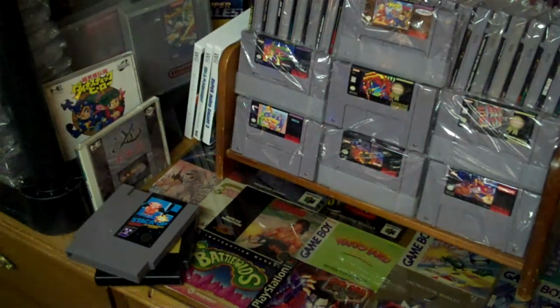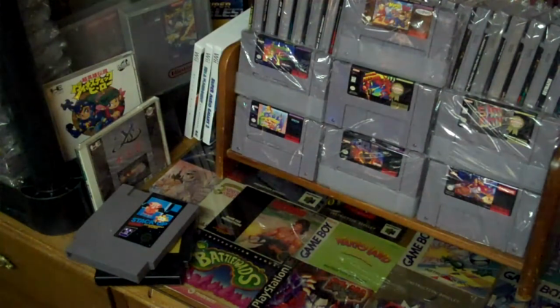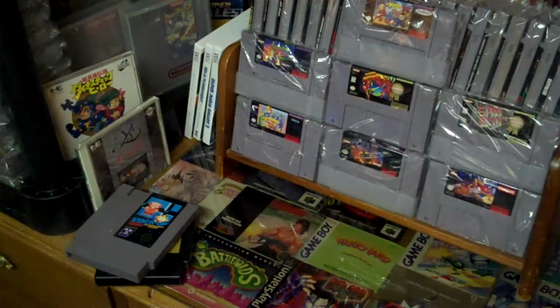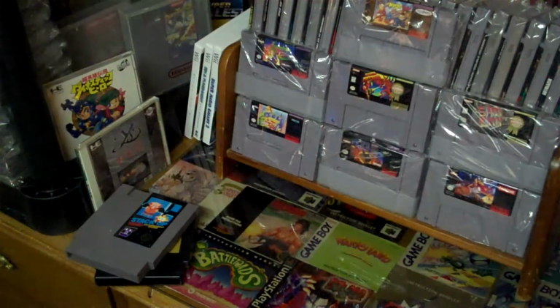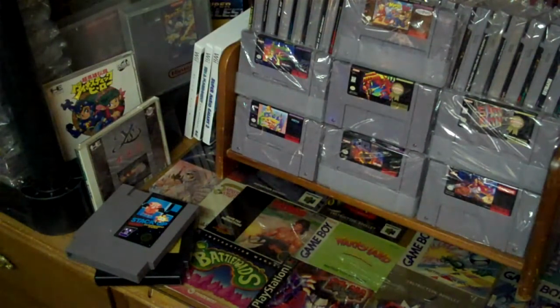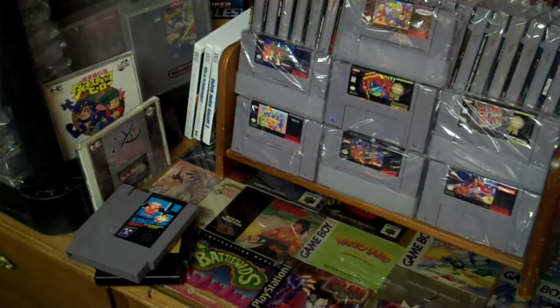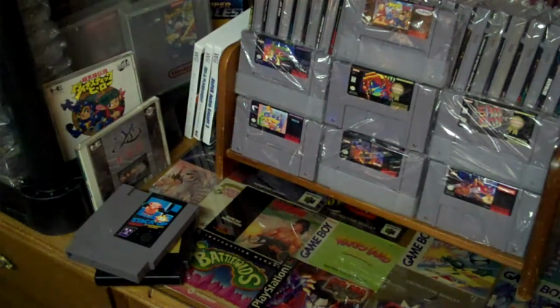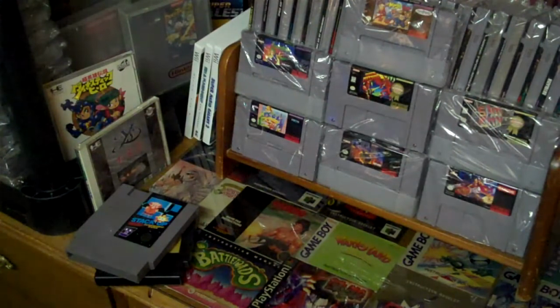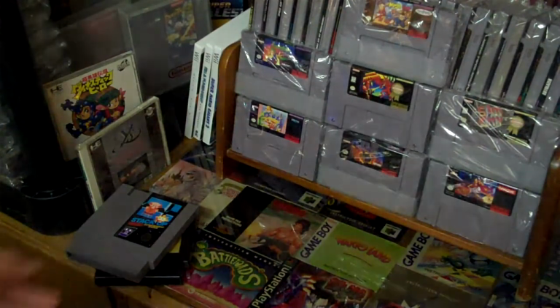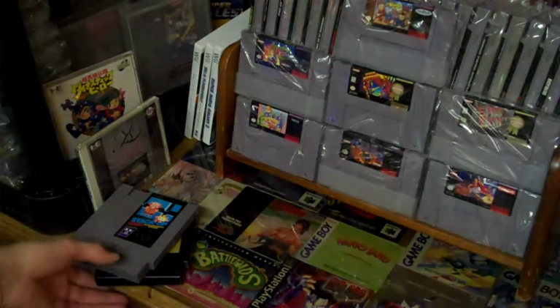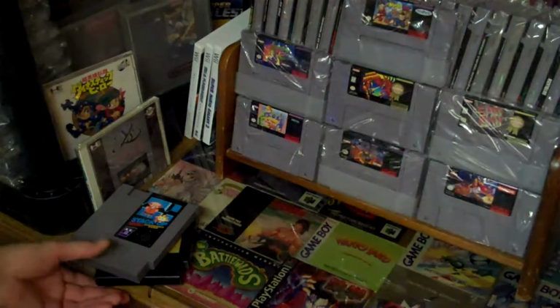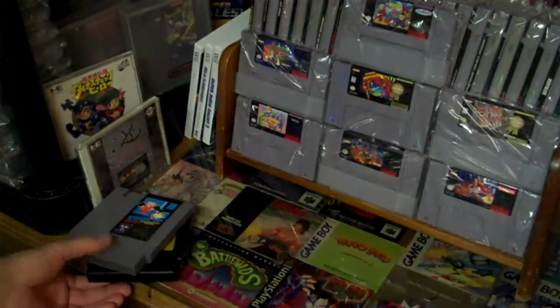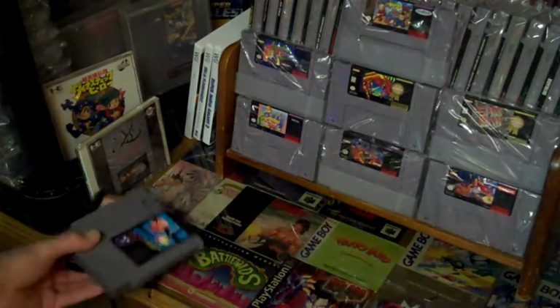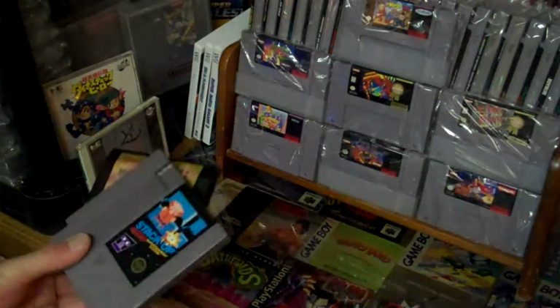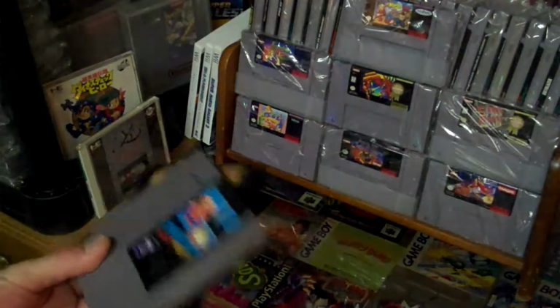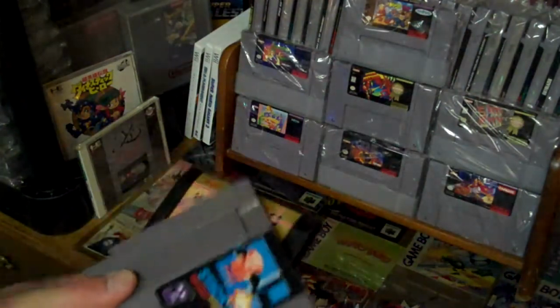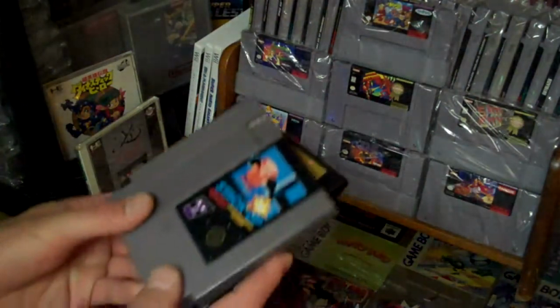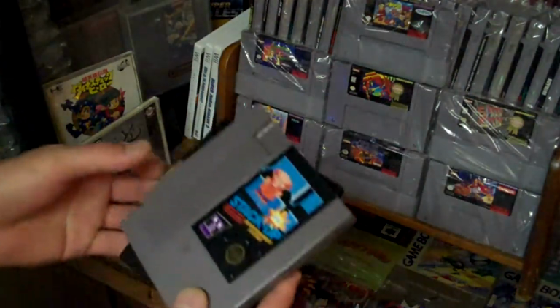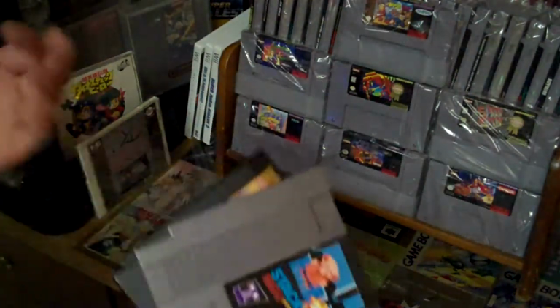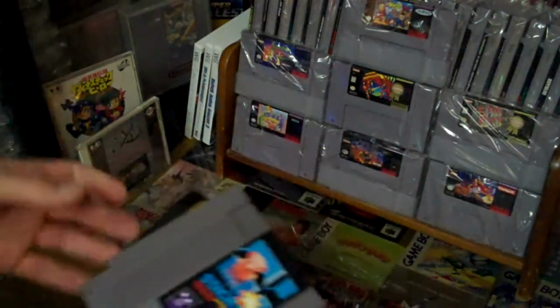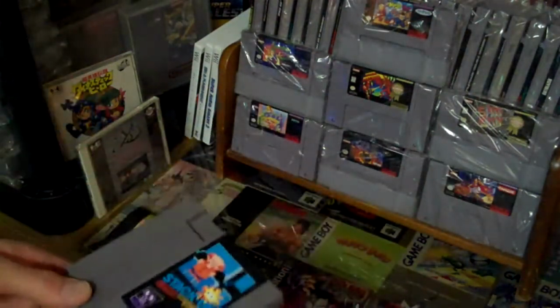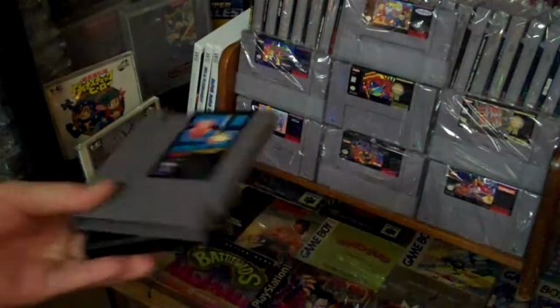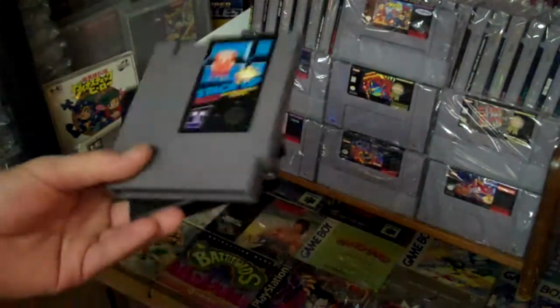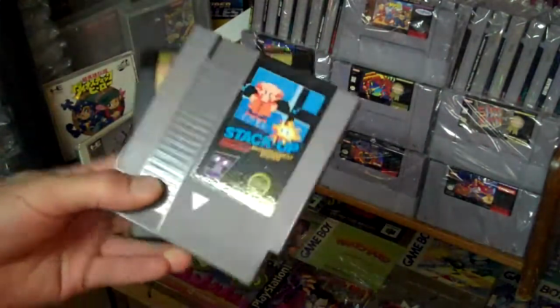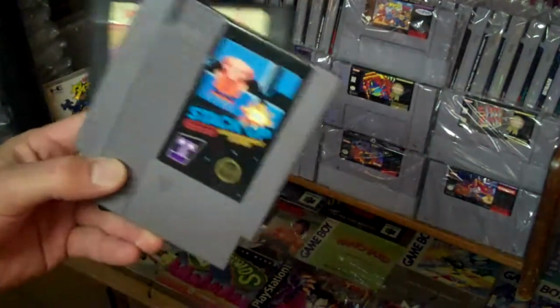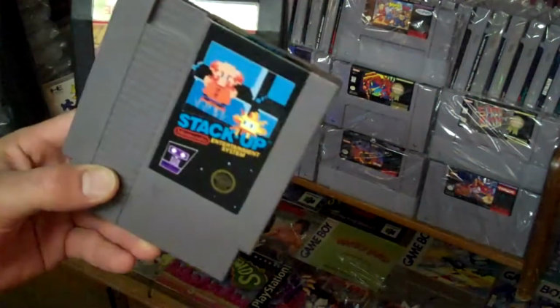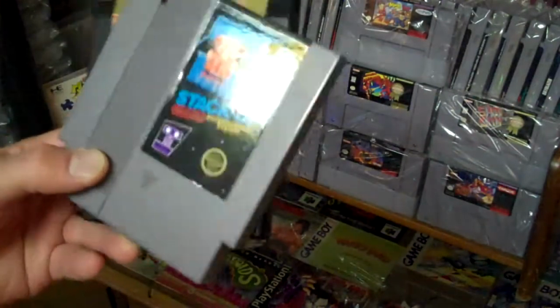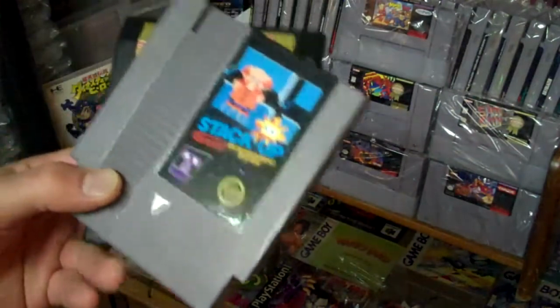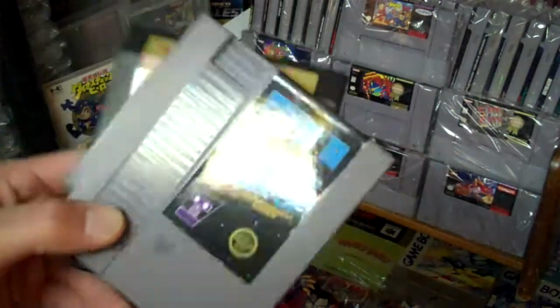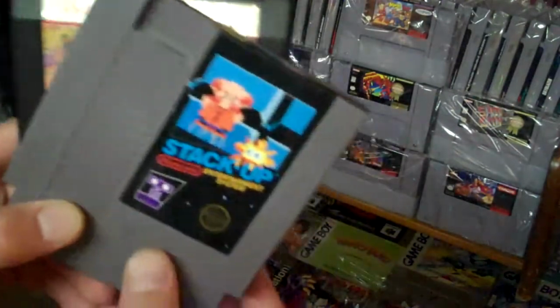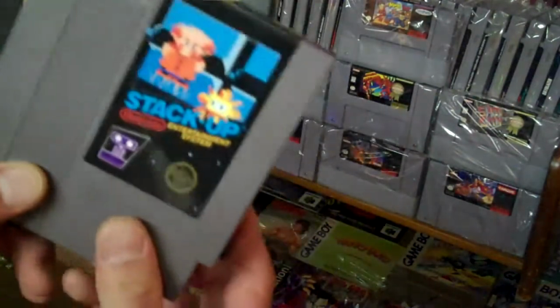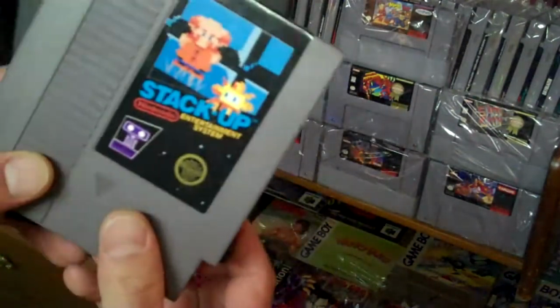All right, what's going on guys? I just picked up two games today. I went to Brian's, just checking in there, and not much still, so I just picked up two I've been wanting to get.